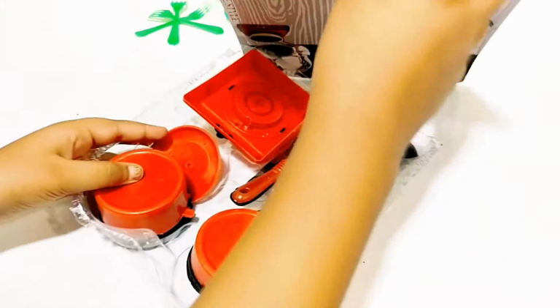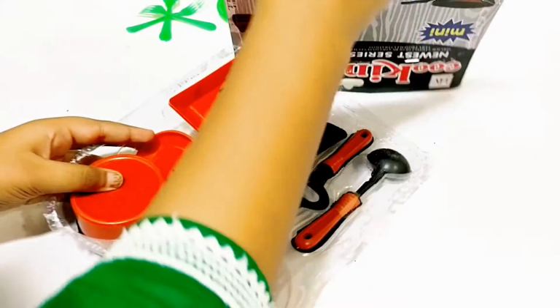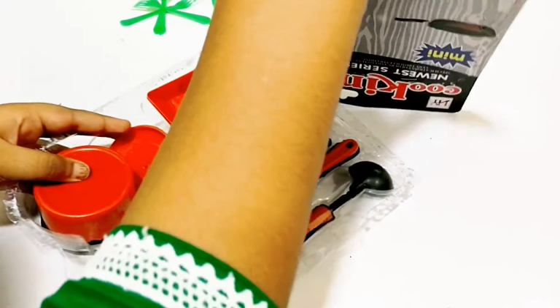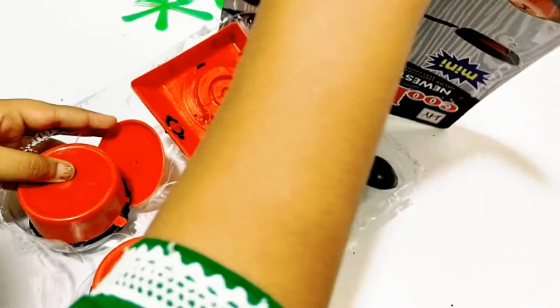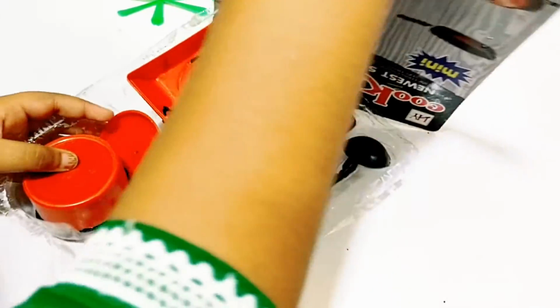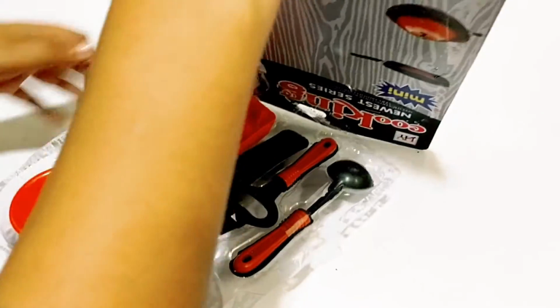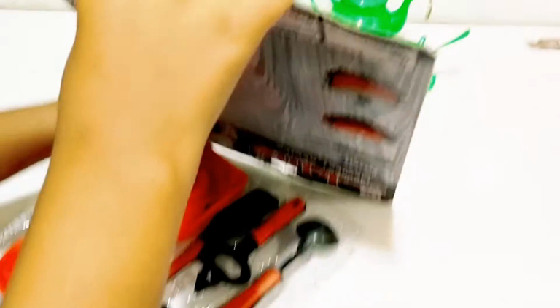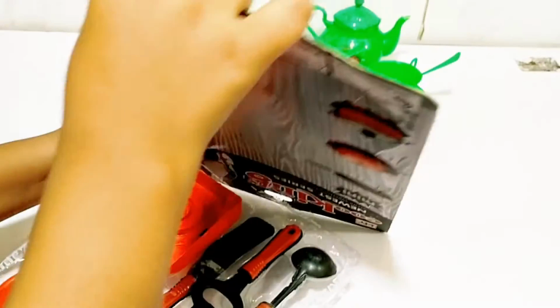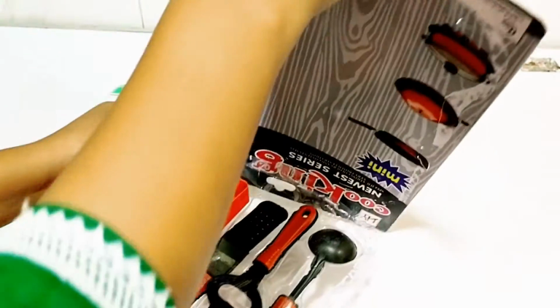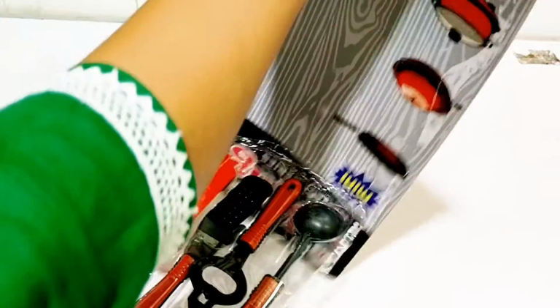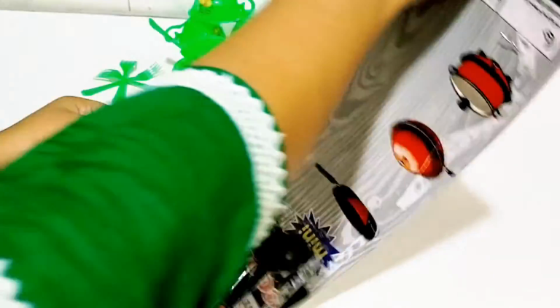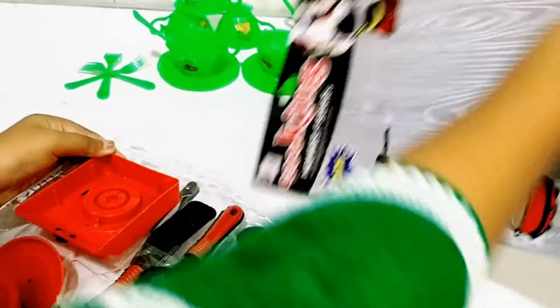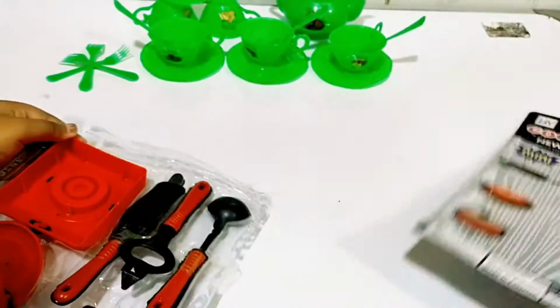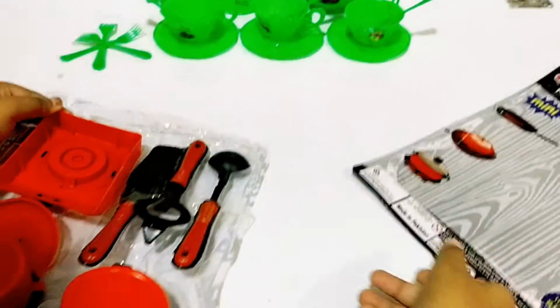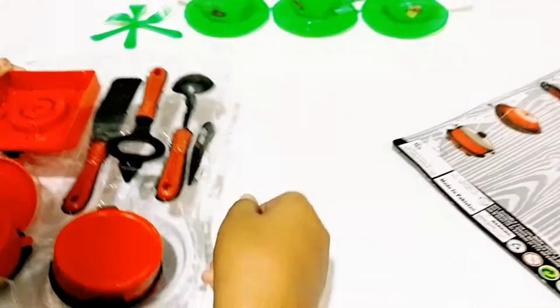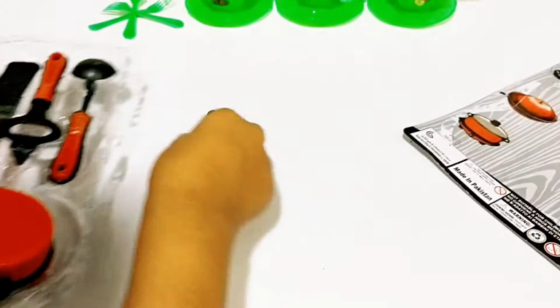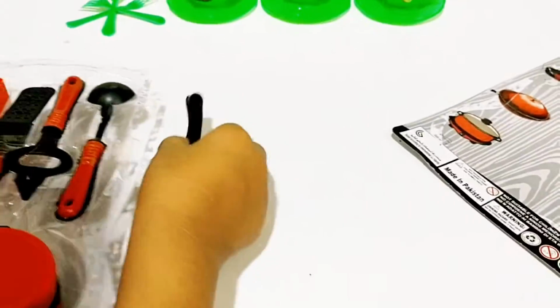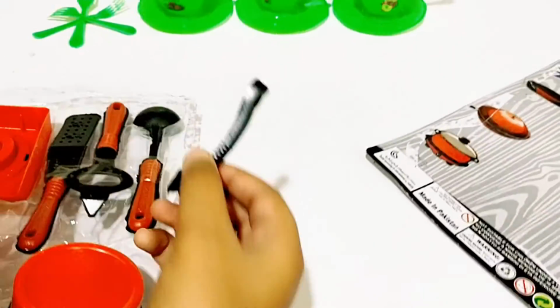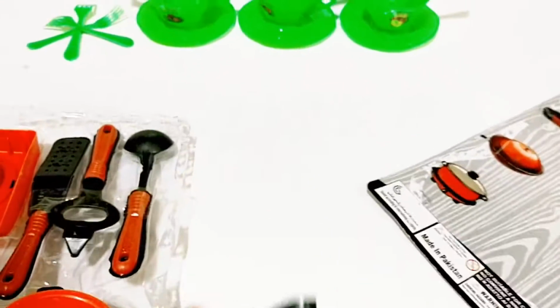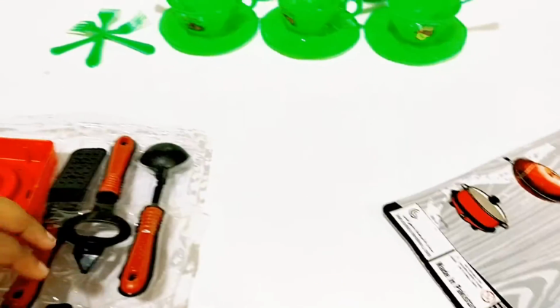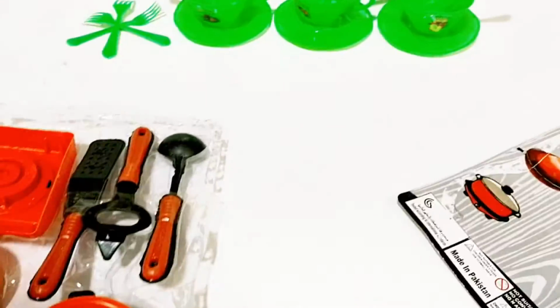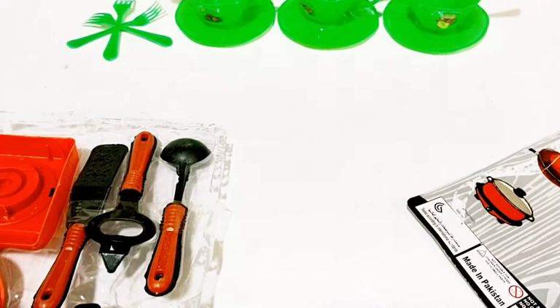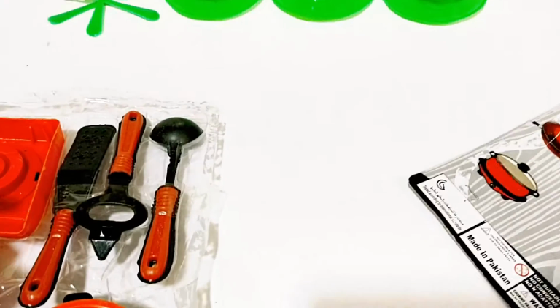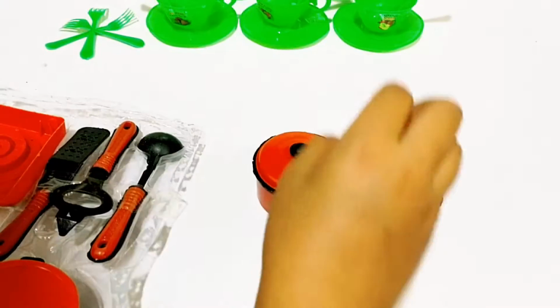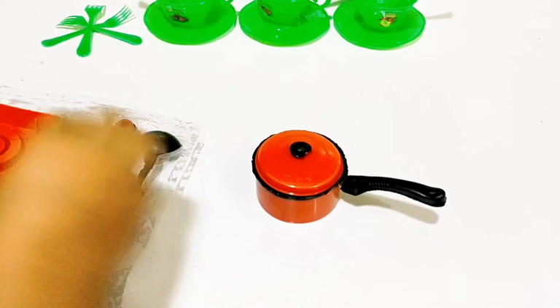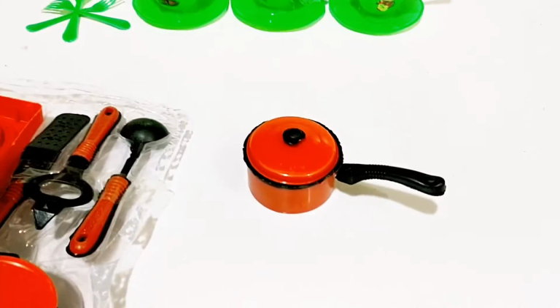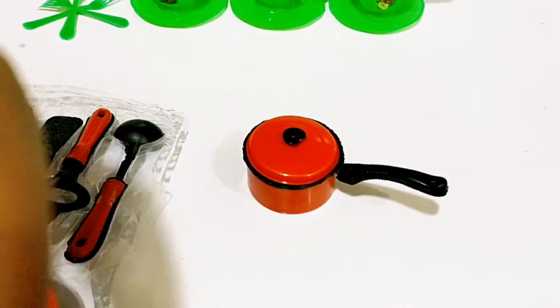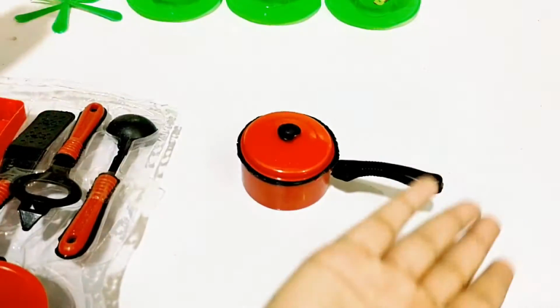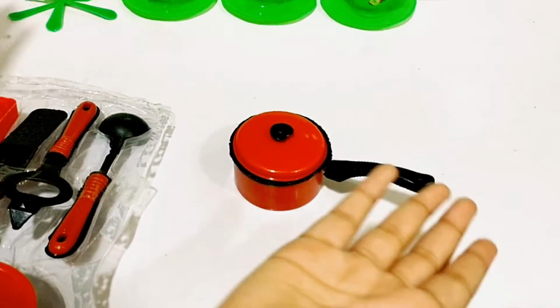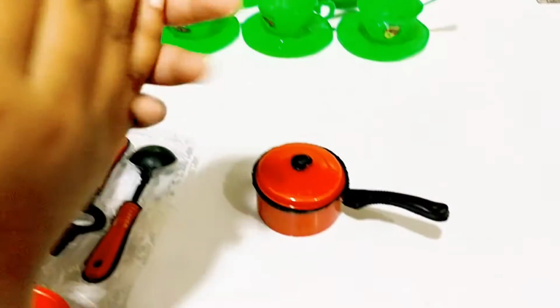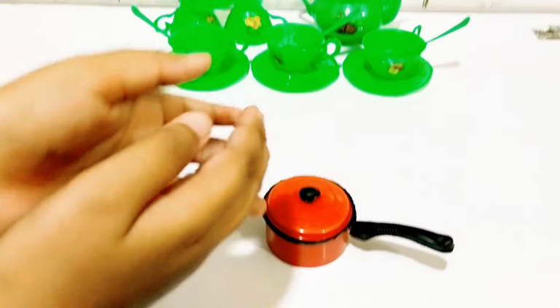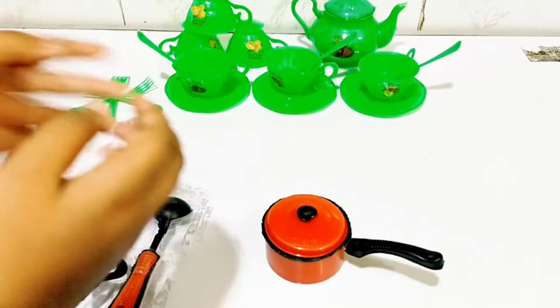Wow! I love red color and pink color. Look how beautiful they are. I set my kitchen.